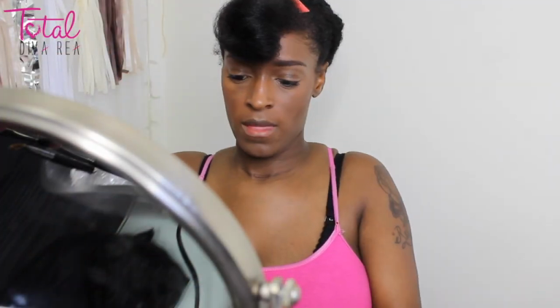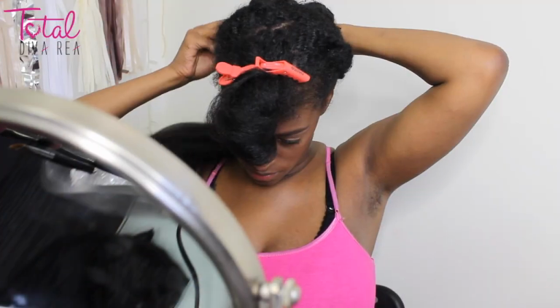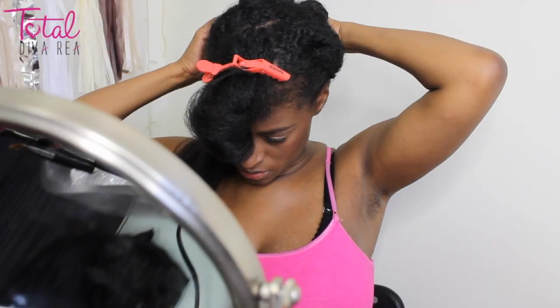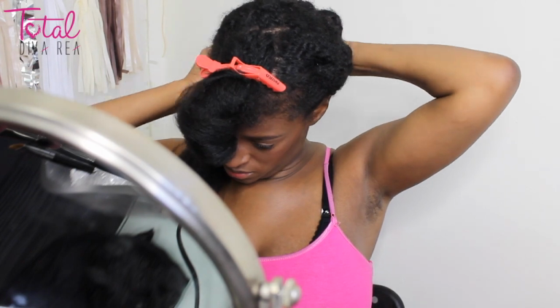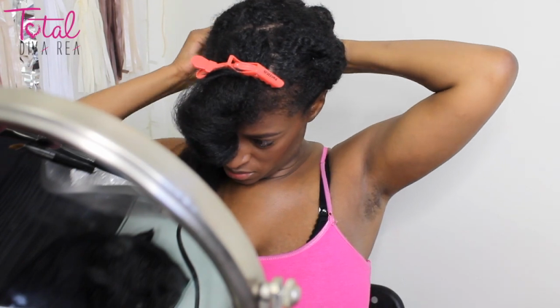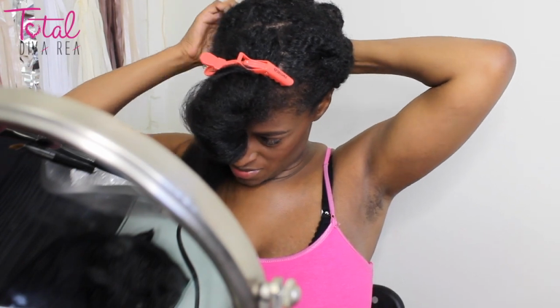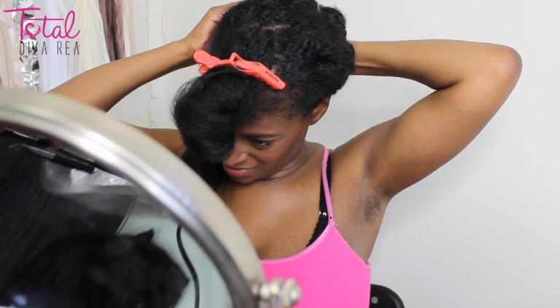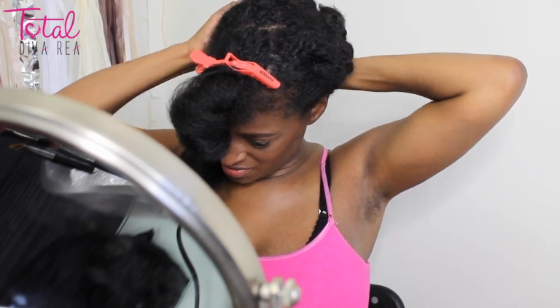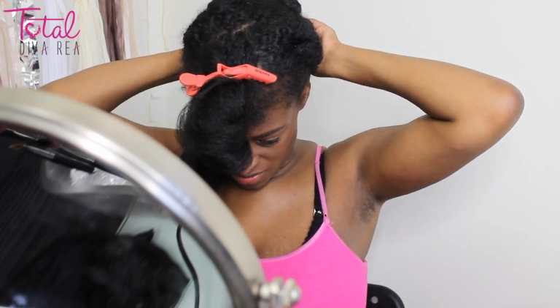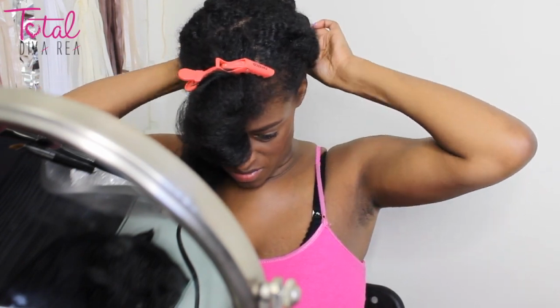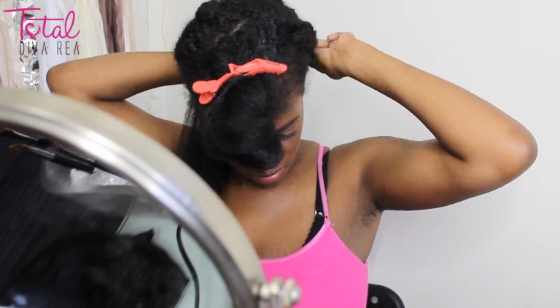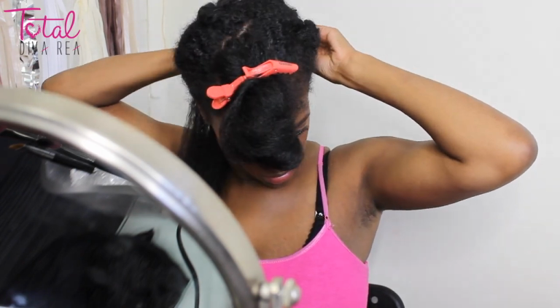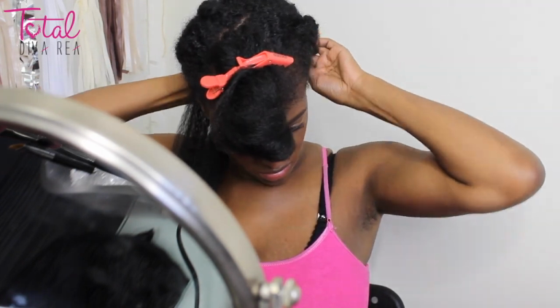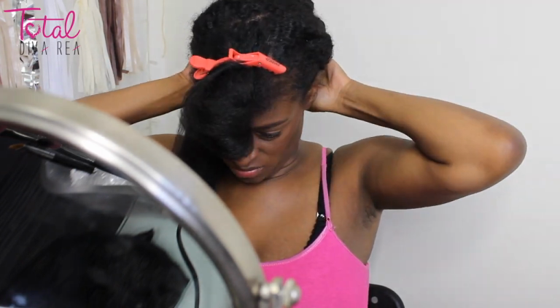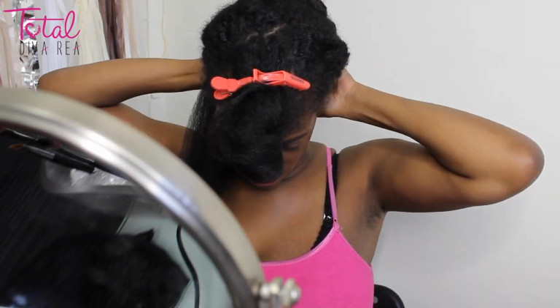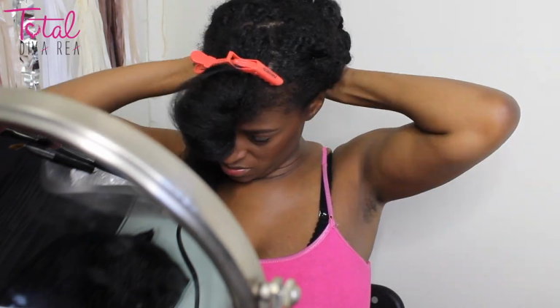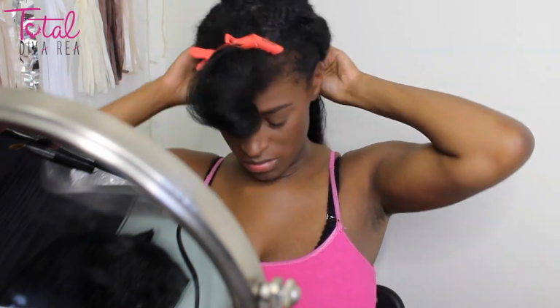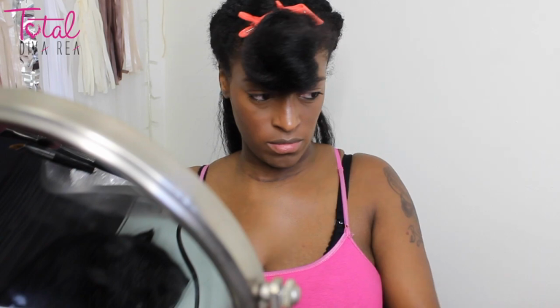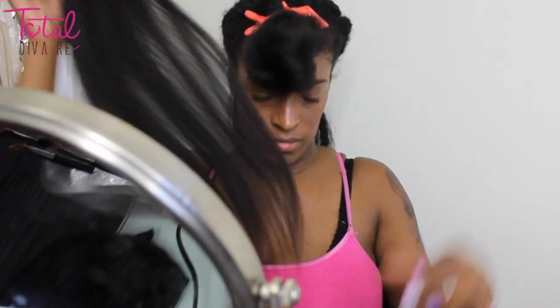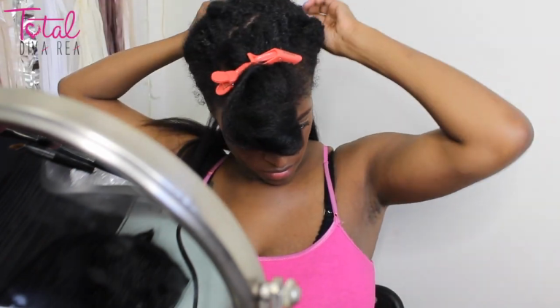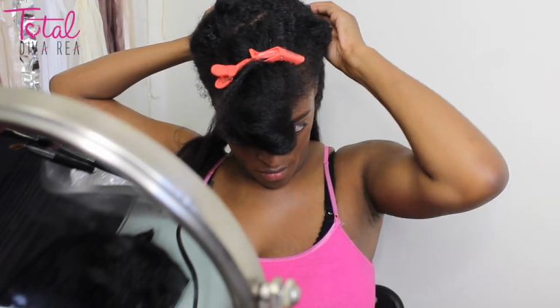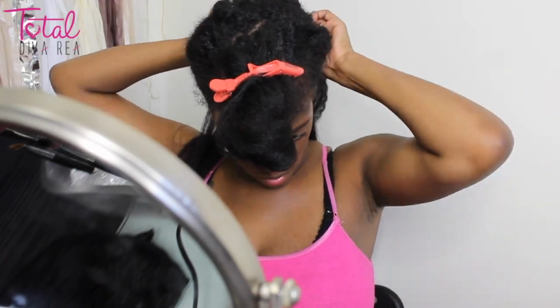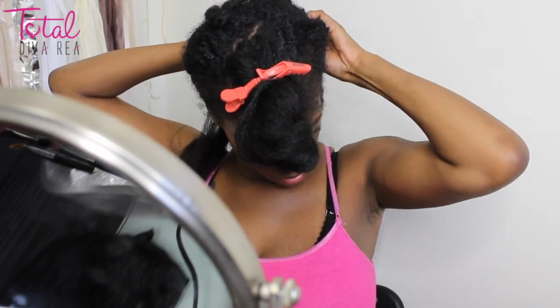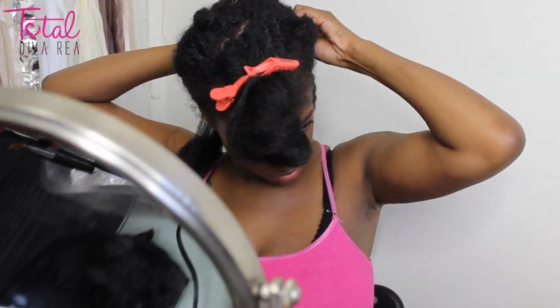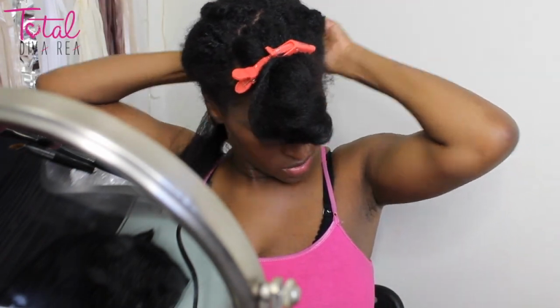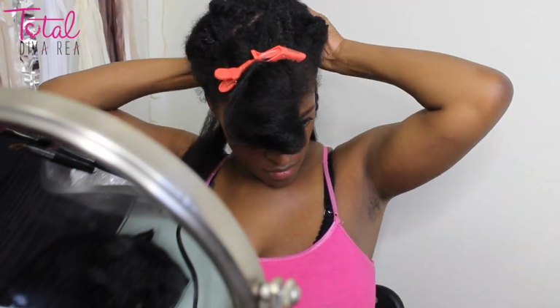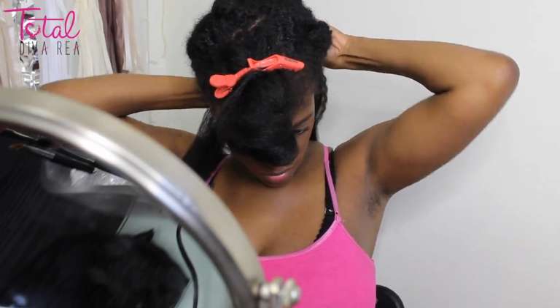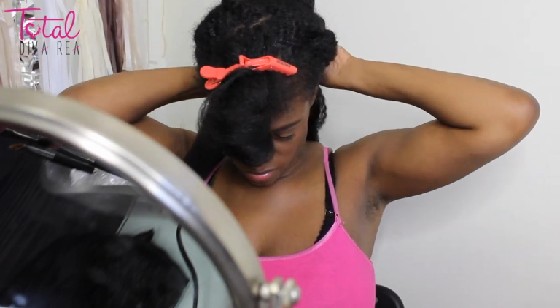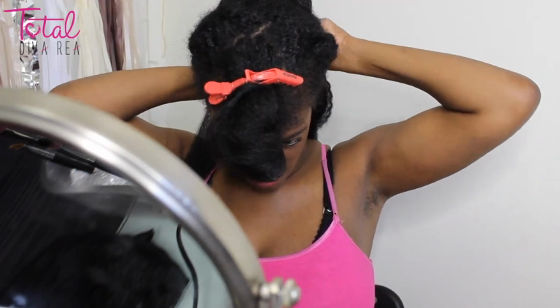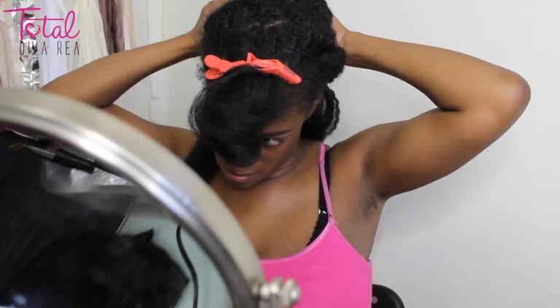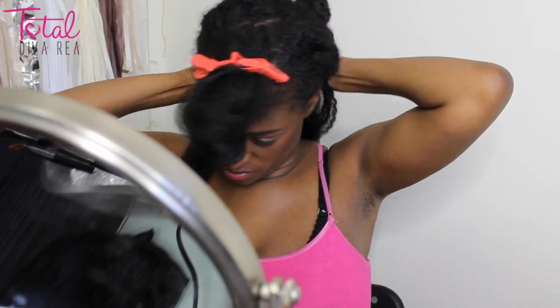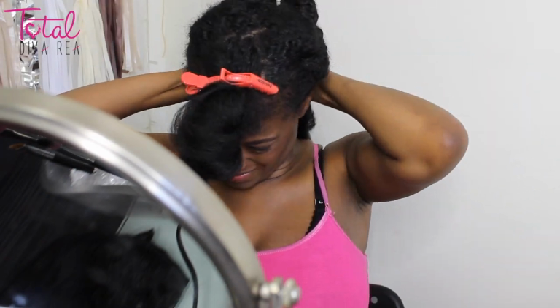So if you guys know how to braid, braid your hair down and install these clip-ins. Unfortunately, I don't, so I just two-strand twisted my hair and pinned them down as best I could.